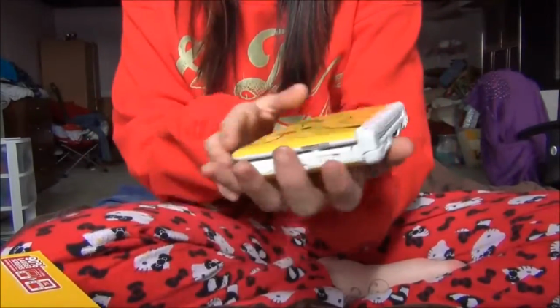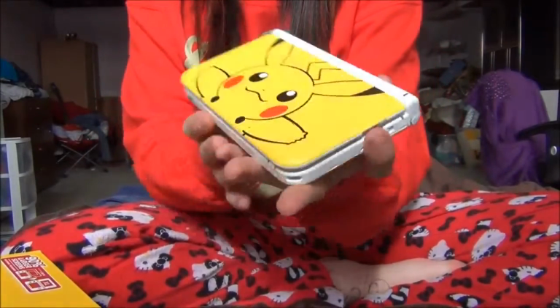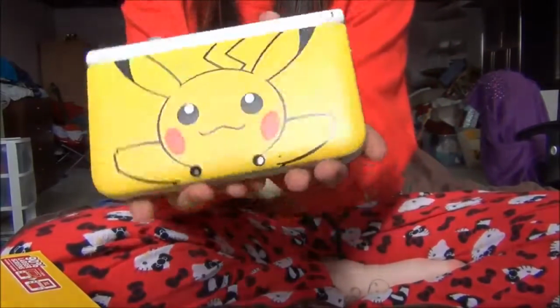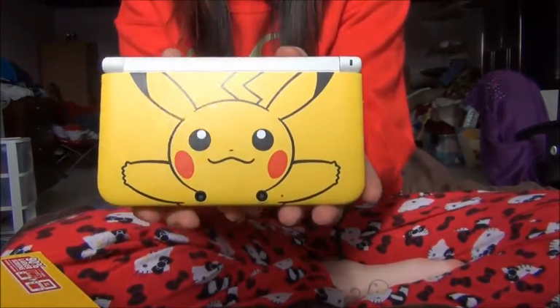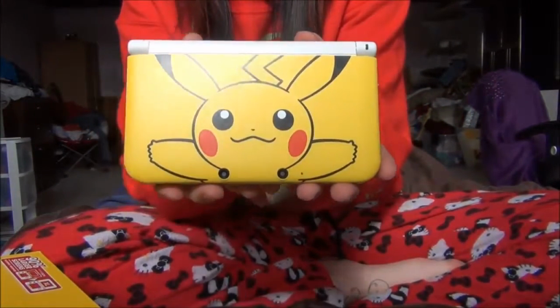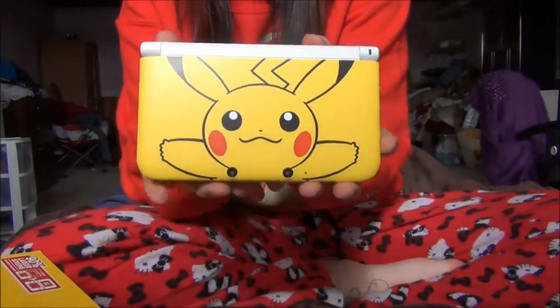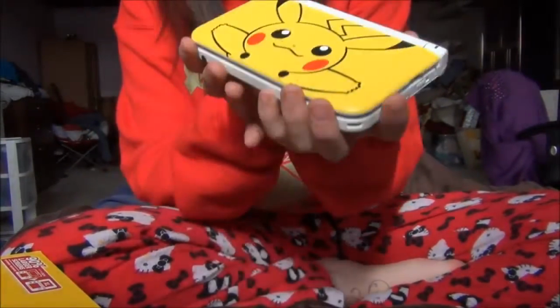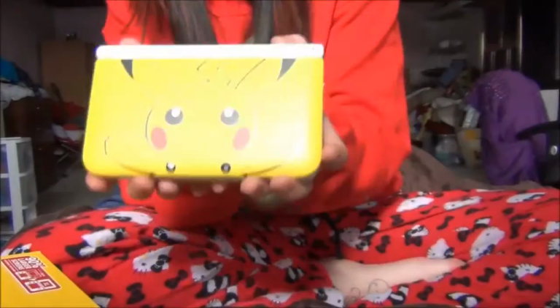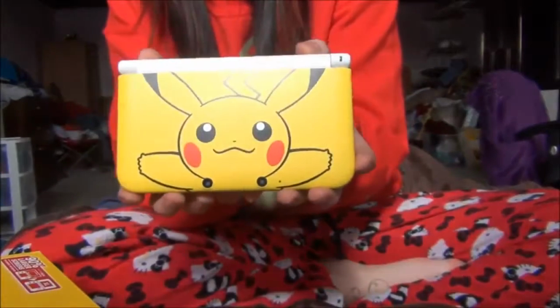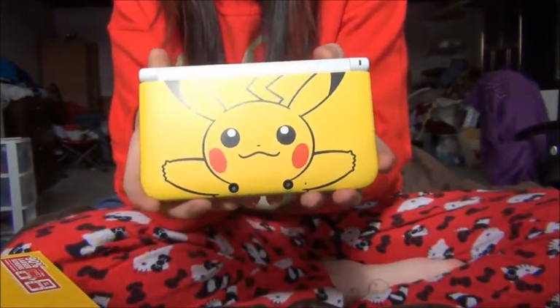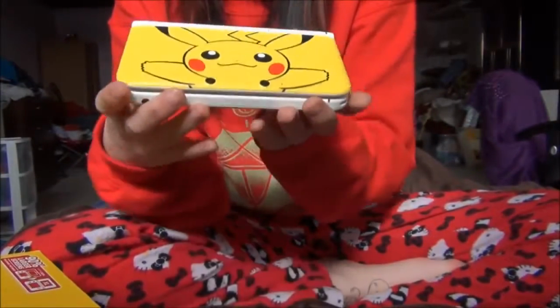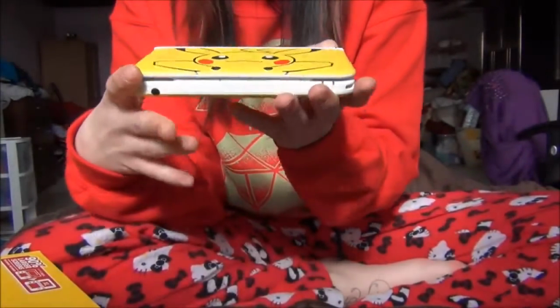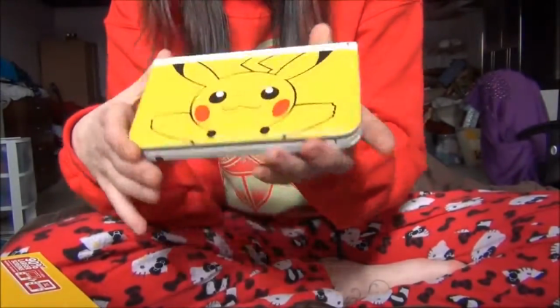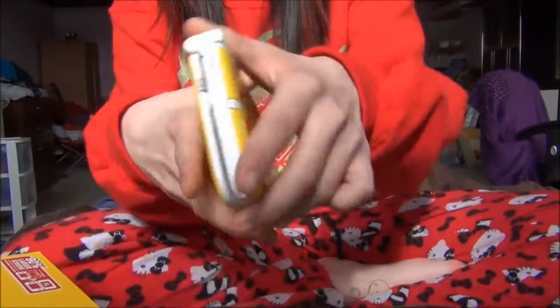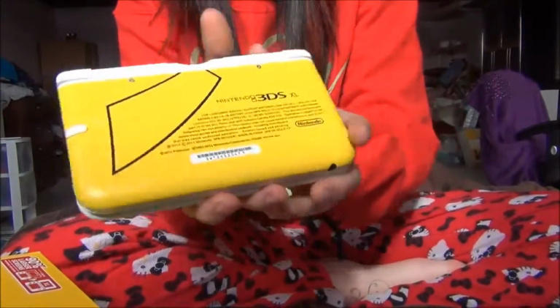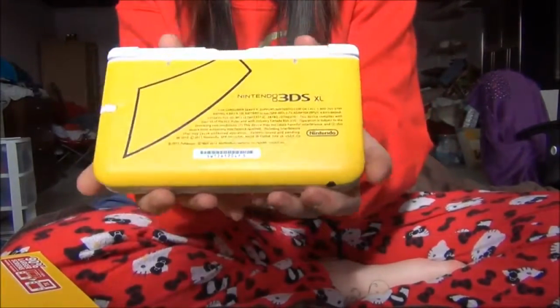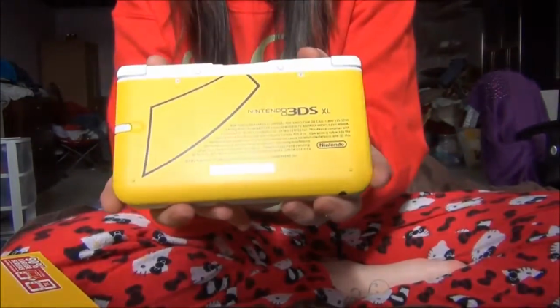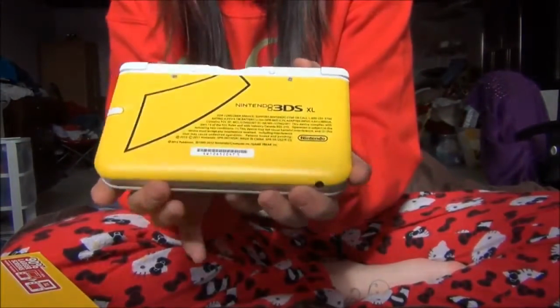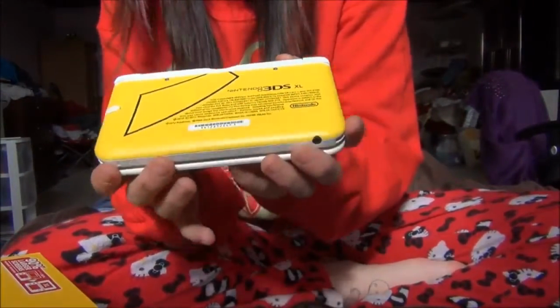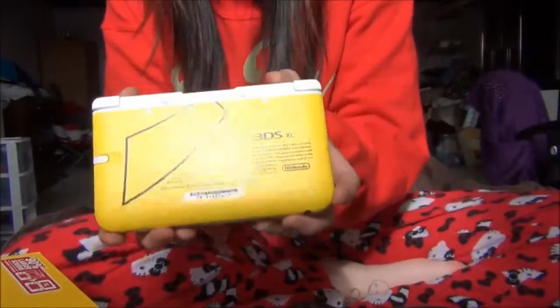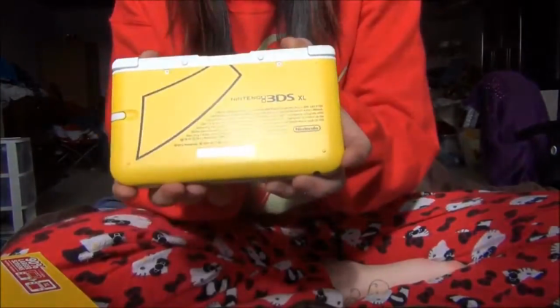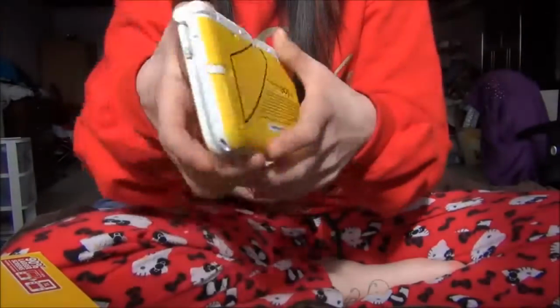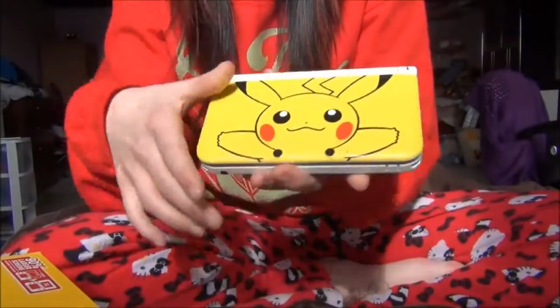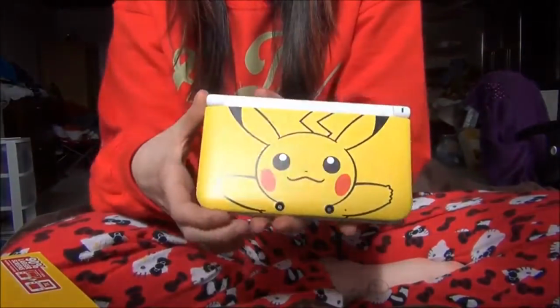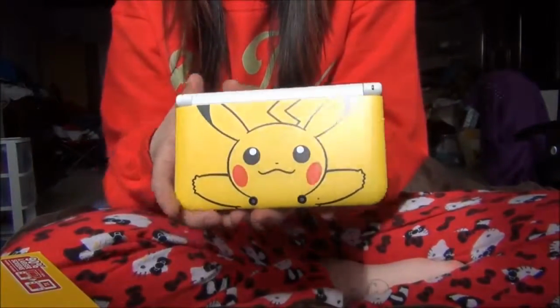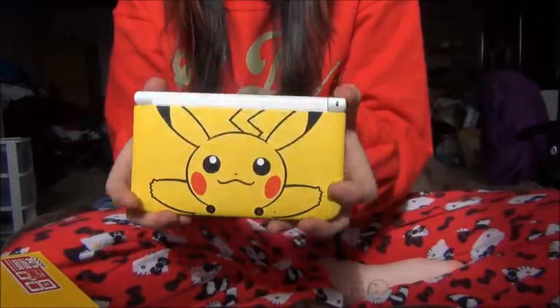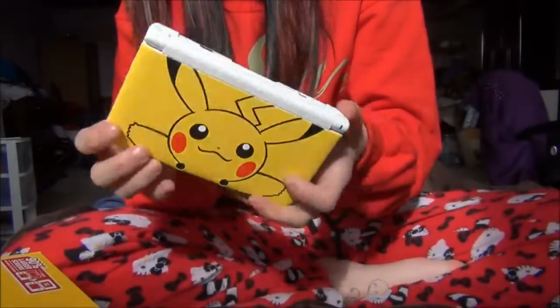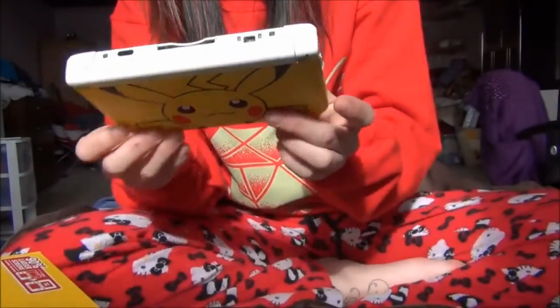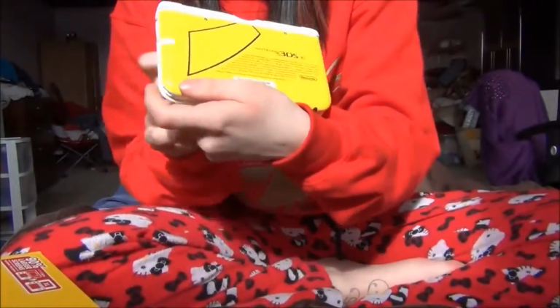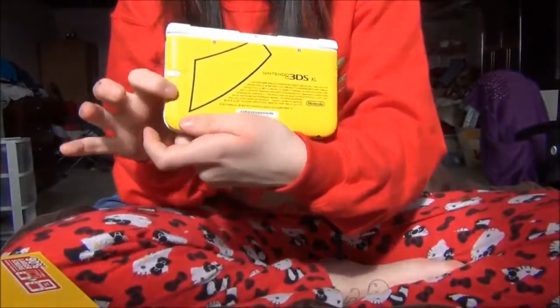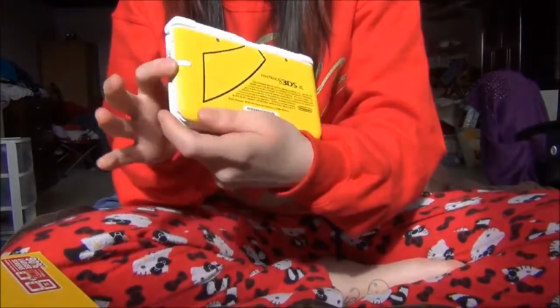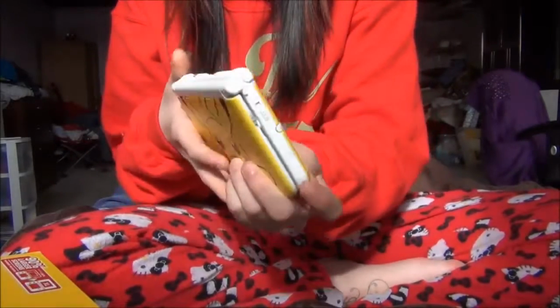So this is the DS itself. It's a really bright yellow with Pikachu paint, it looks really well done. There's the tail on the back, and then we have the stylus on the side.